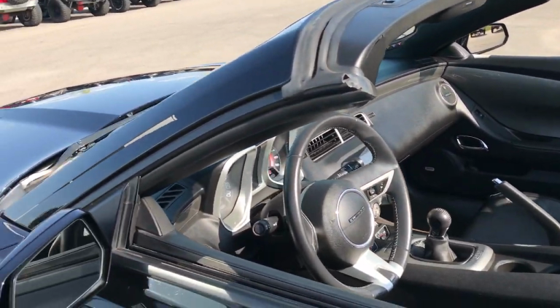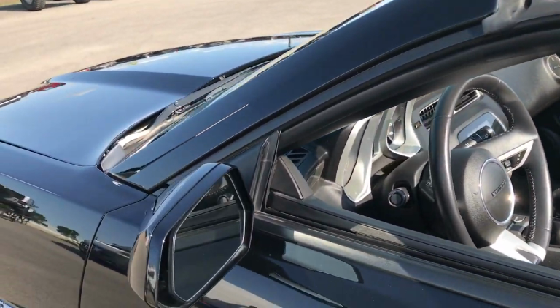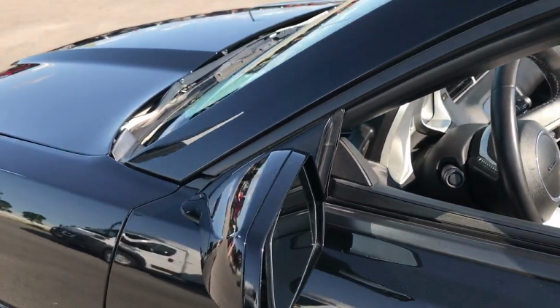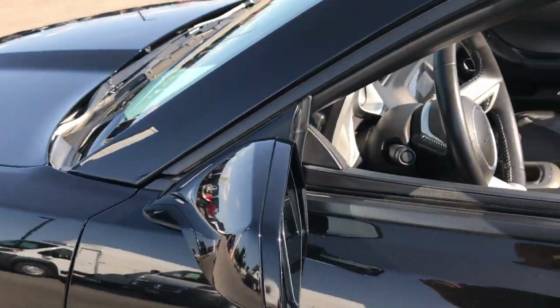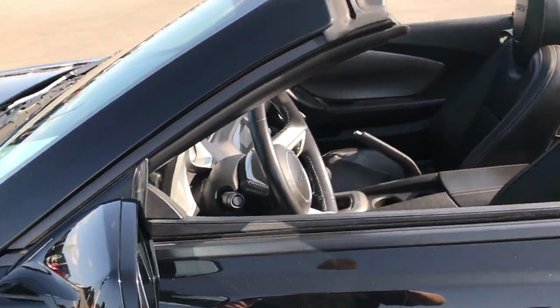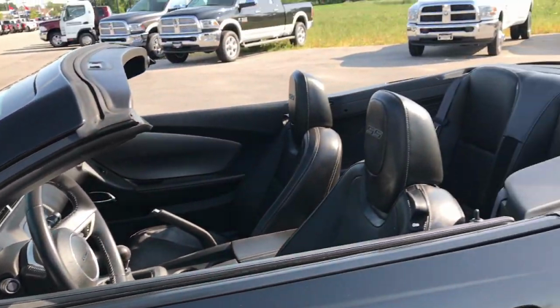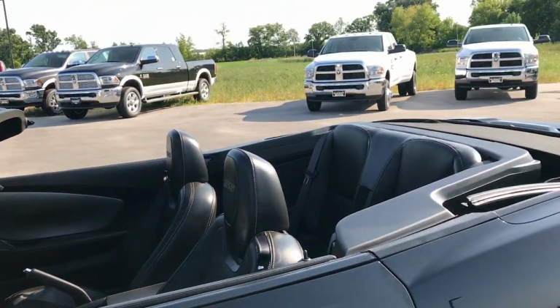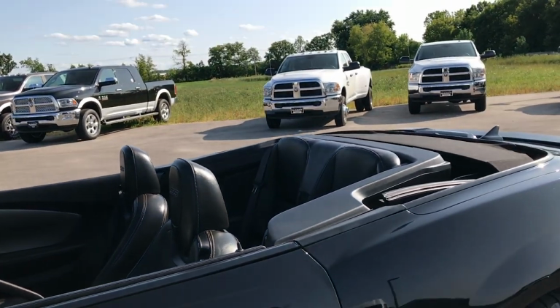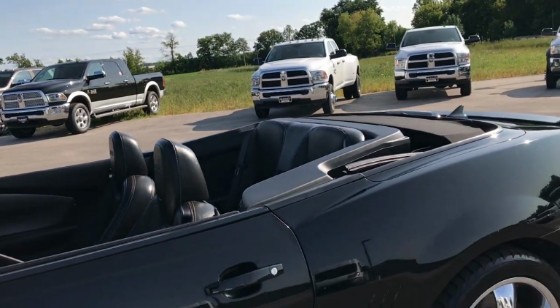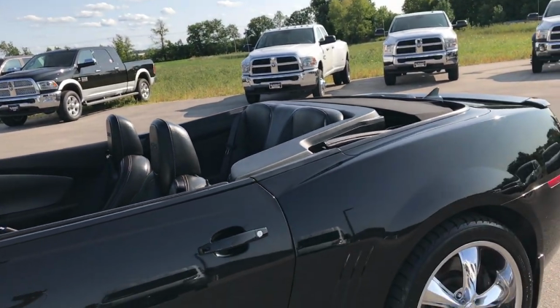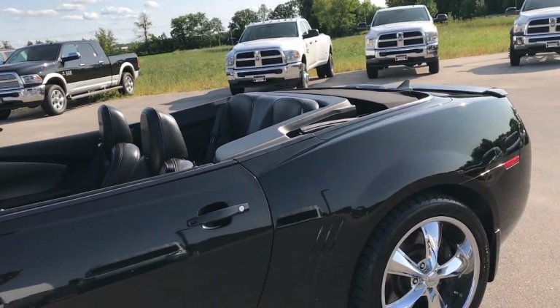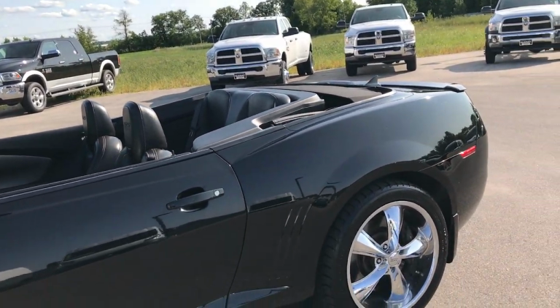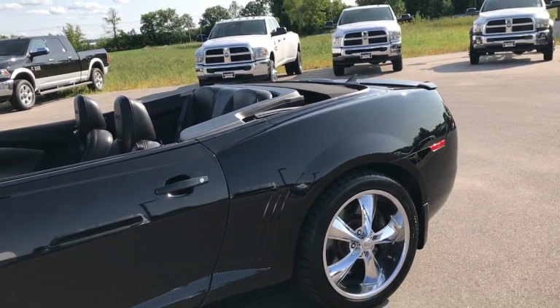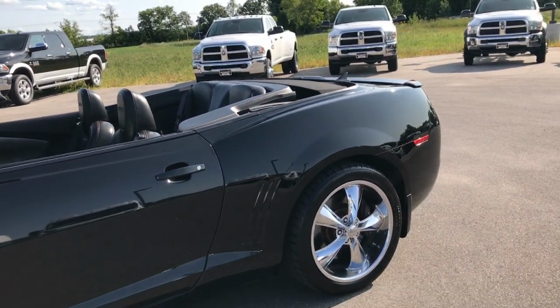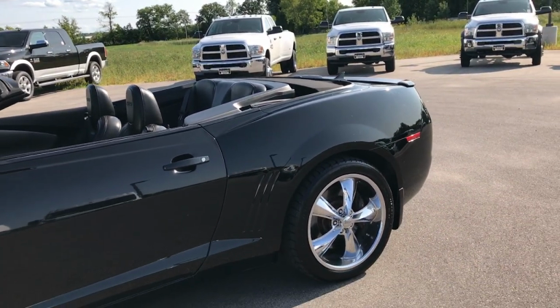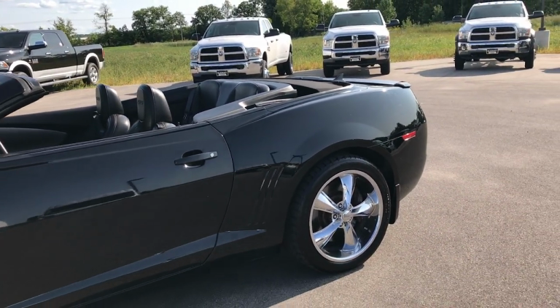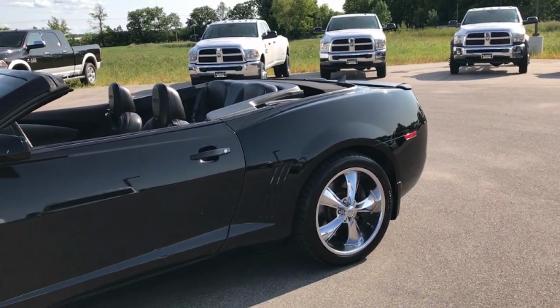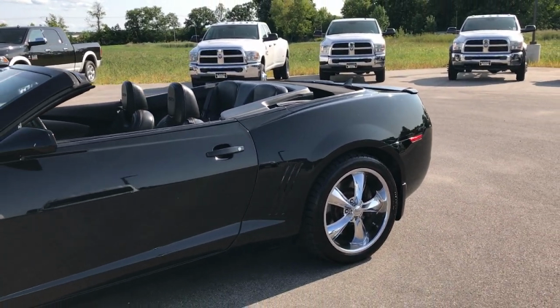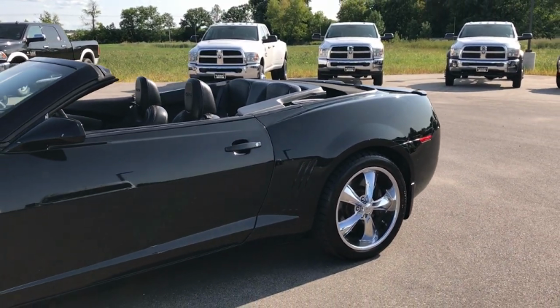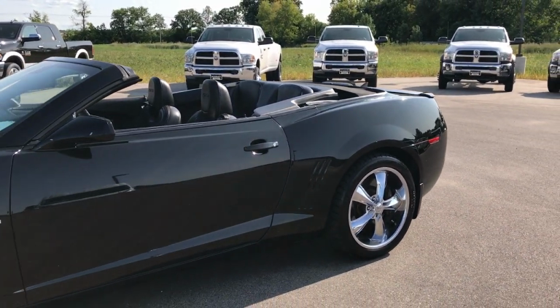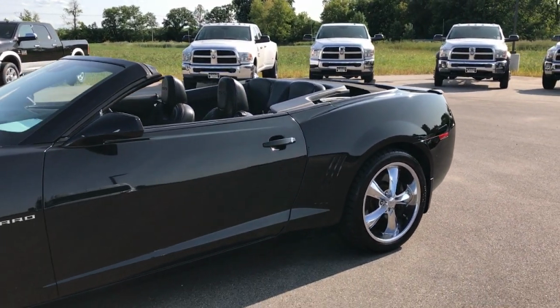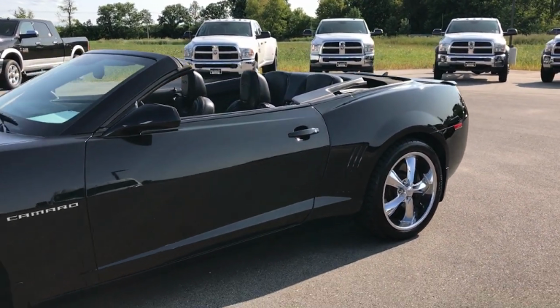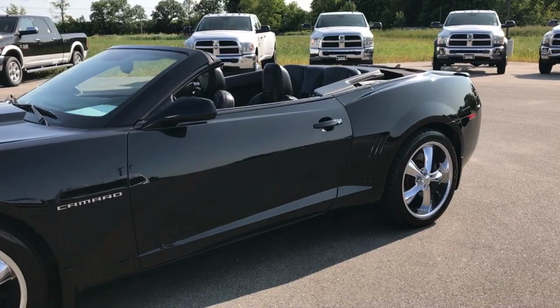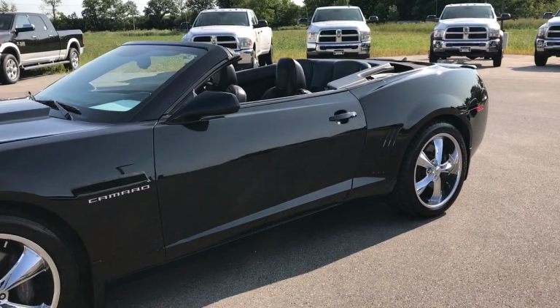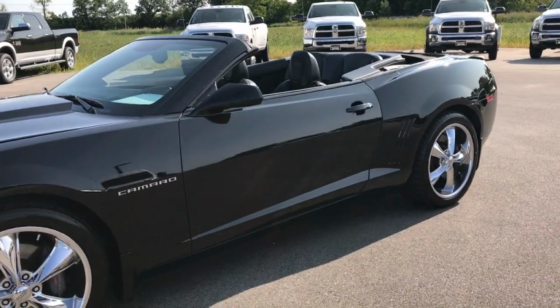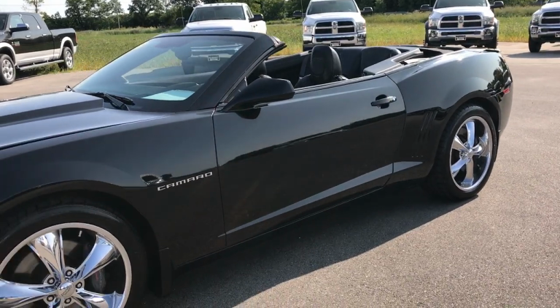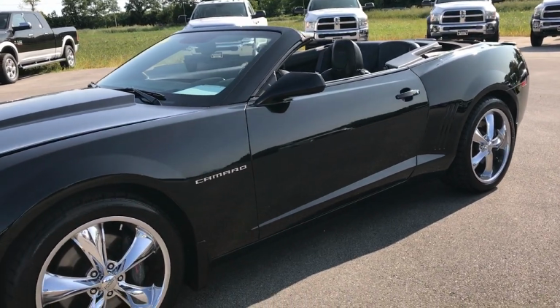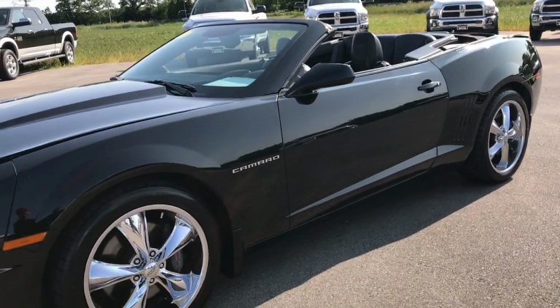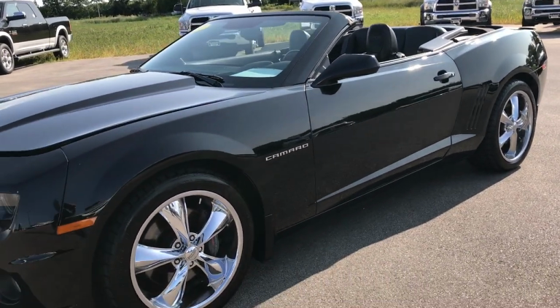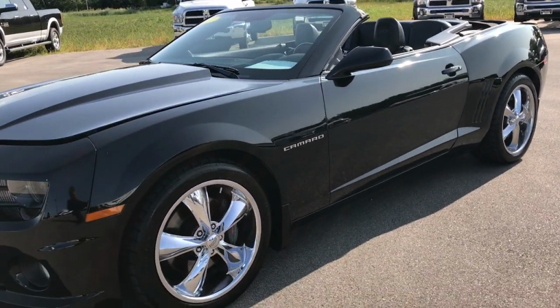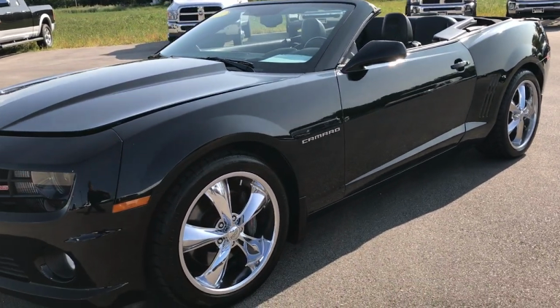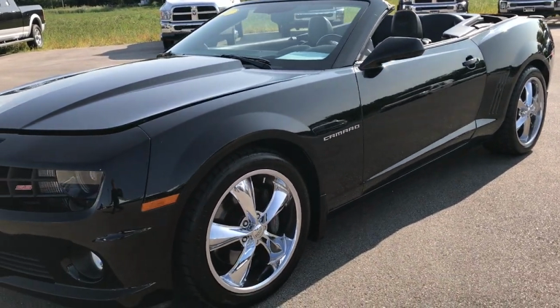Heated mirrors. This is how the car looks with the top down. I think it looks way better with the top down than up, but that's just my opinion.